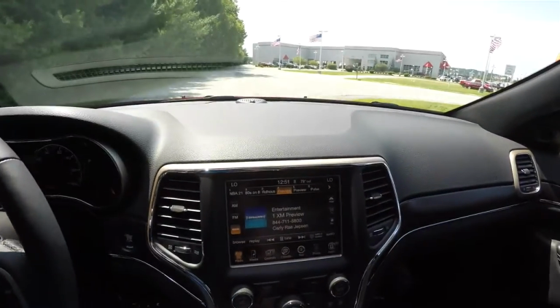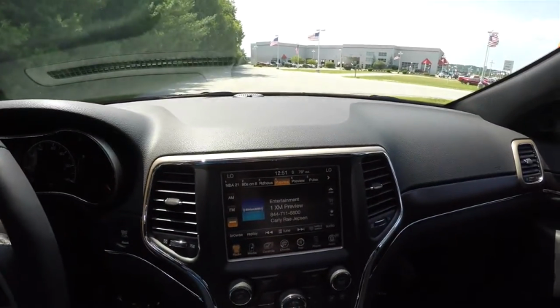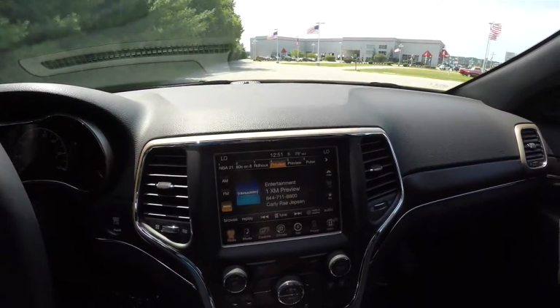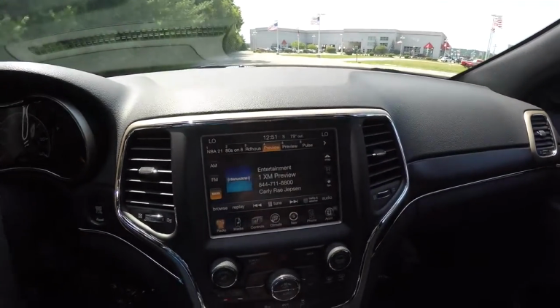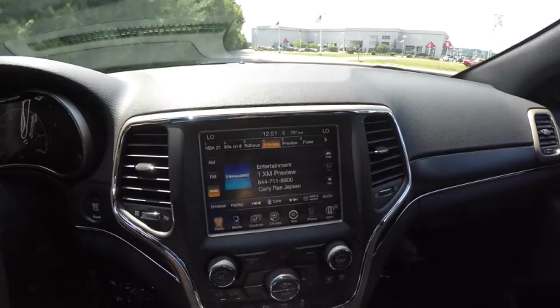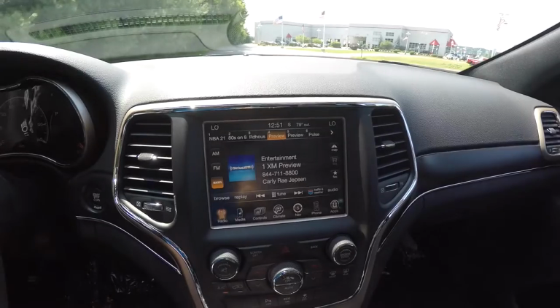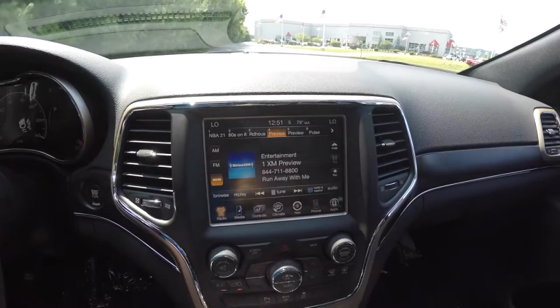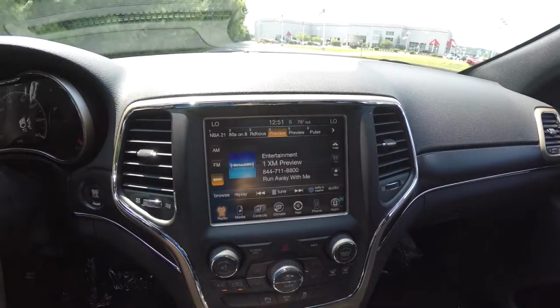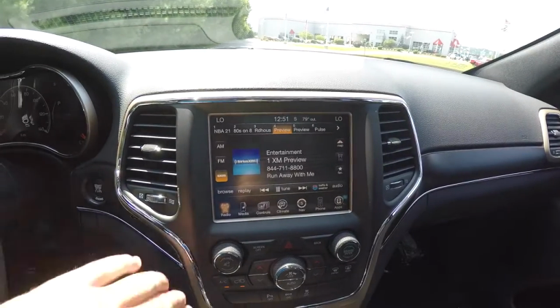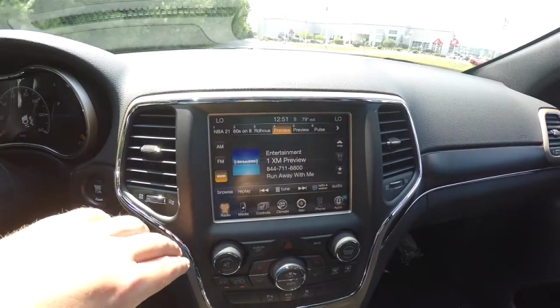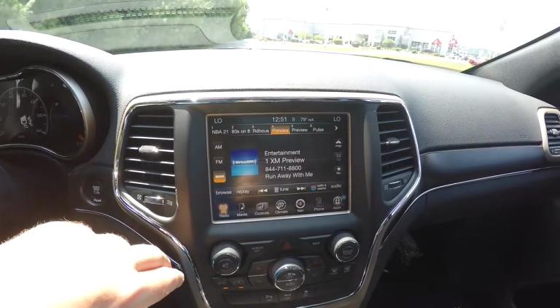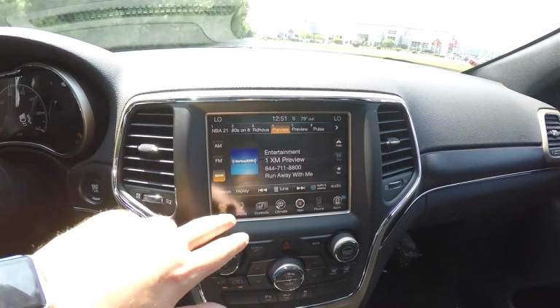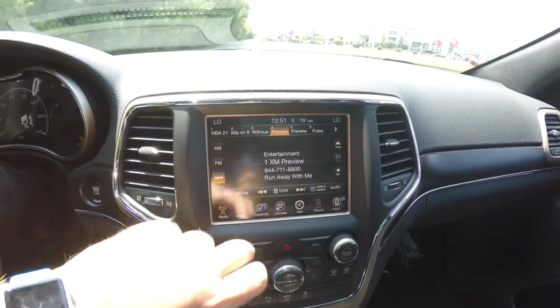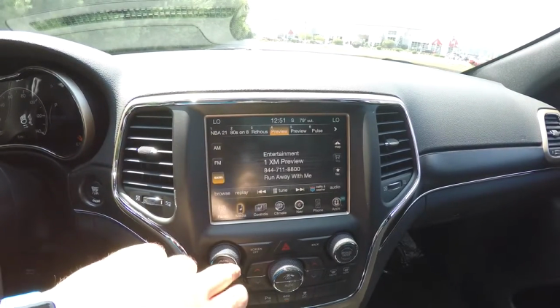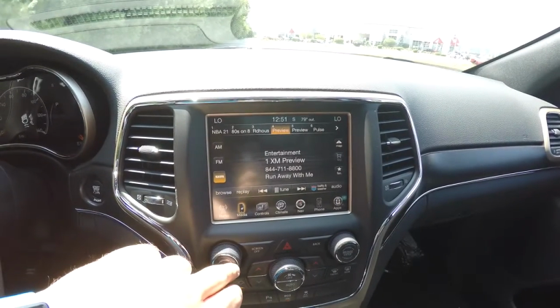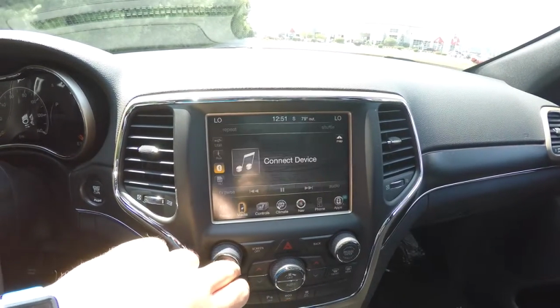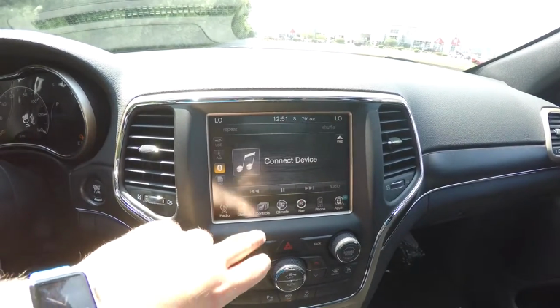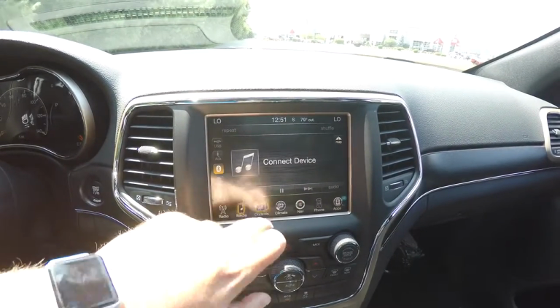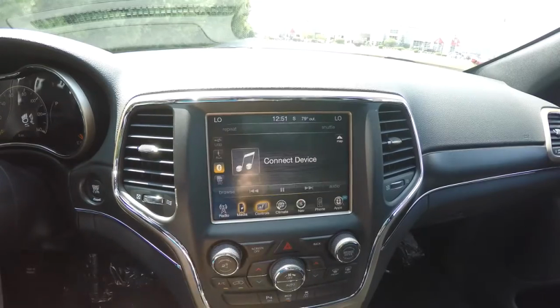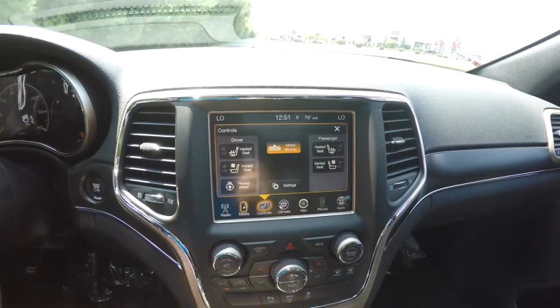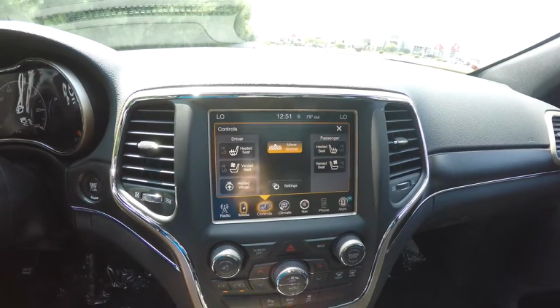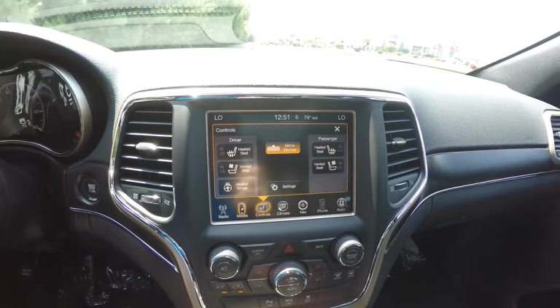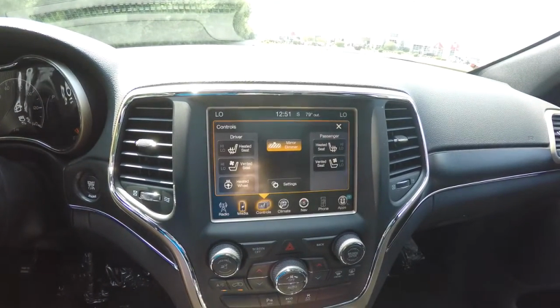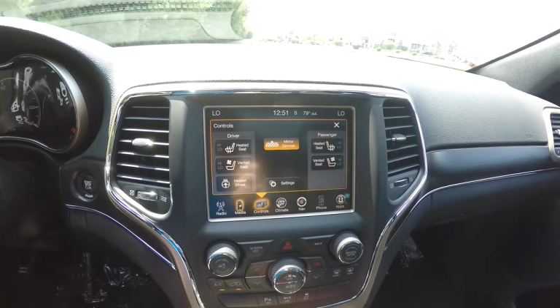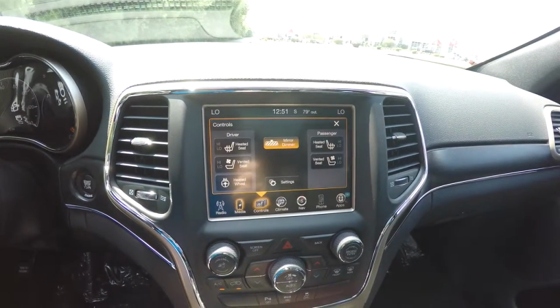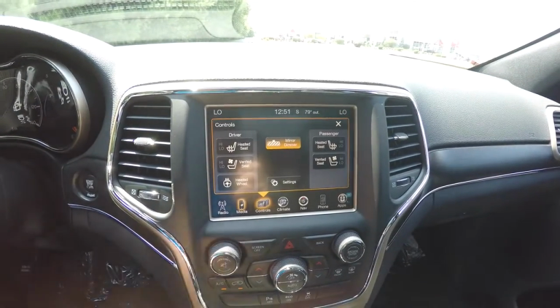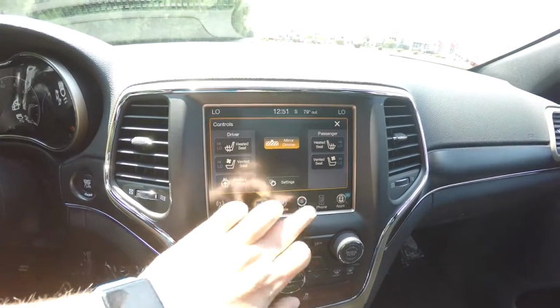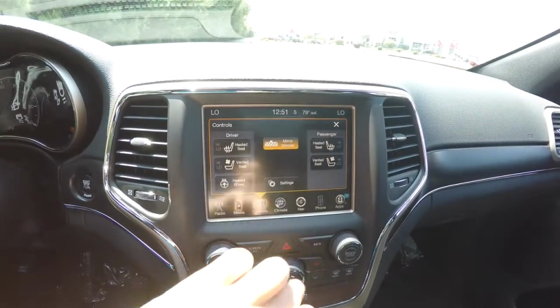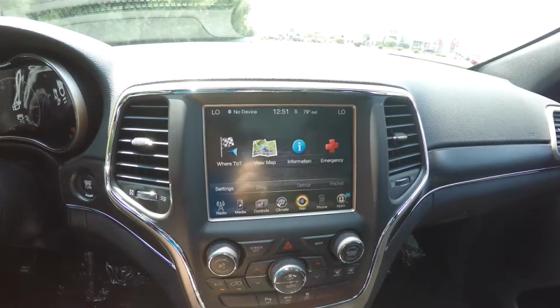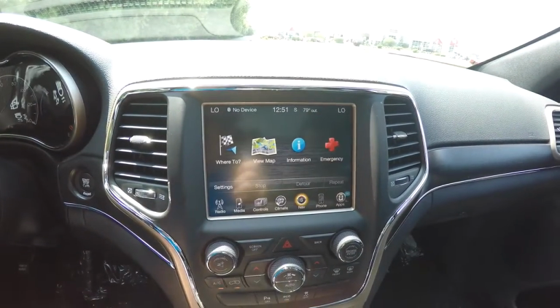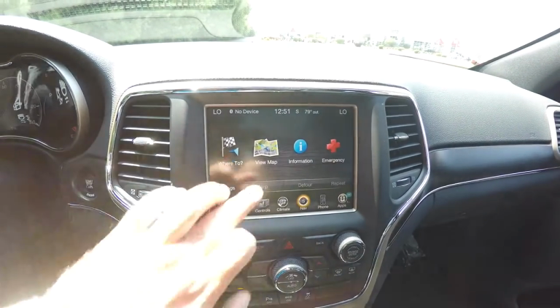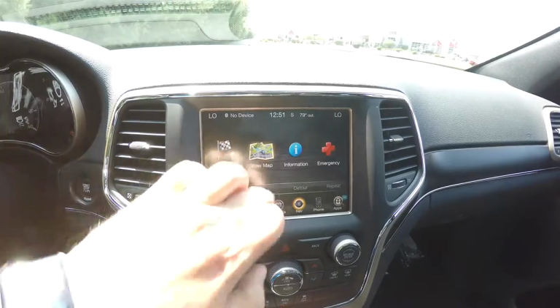Moving down the center stack, you have your 8.4-inch touchscreen display with SiriusXM Satellite Radio. We've also got your media controls for your heated seats and ventilated seats, as well as Garmin-based navigation.